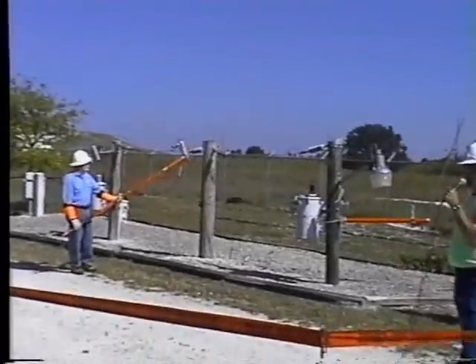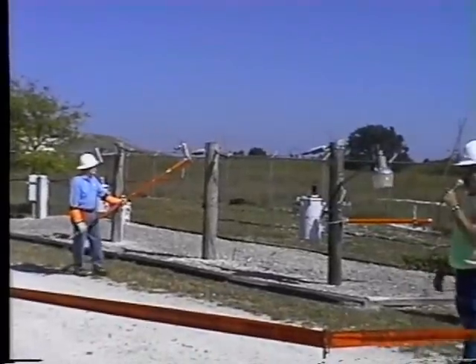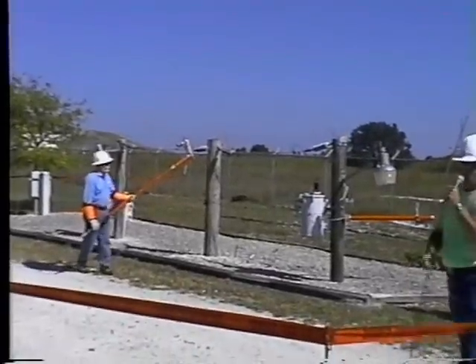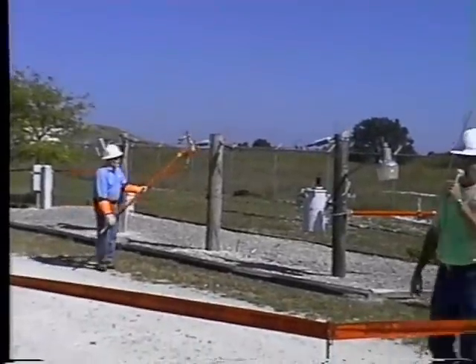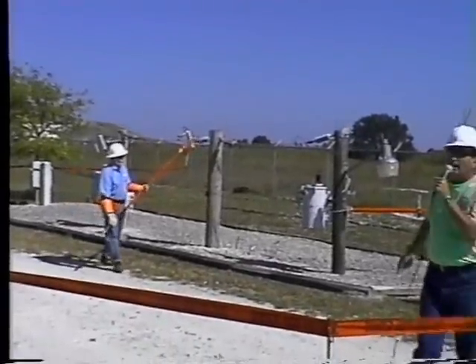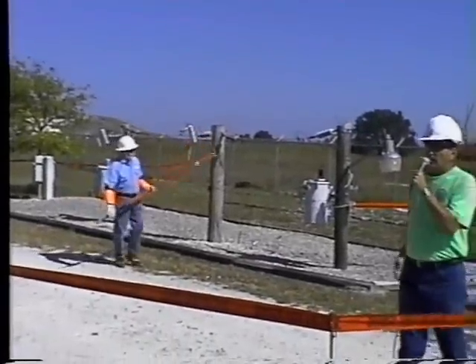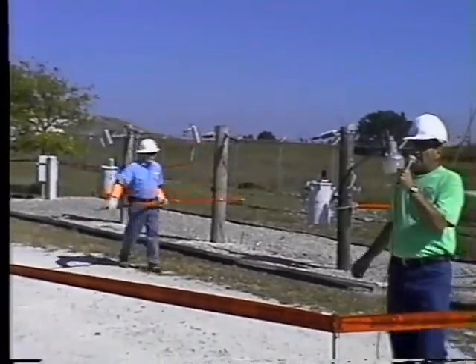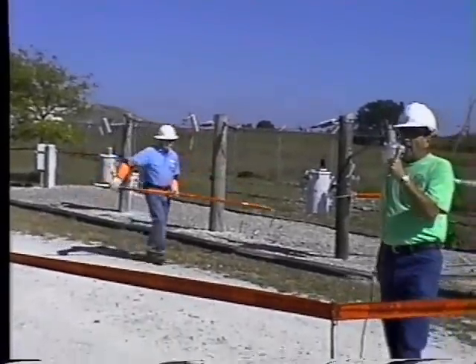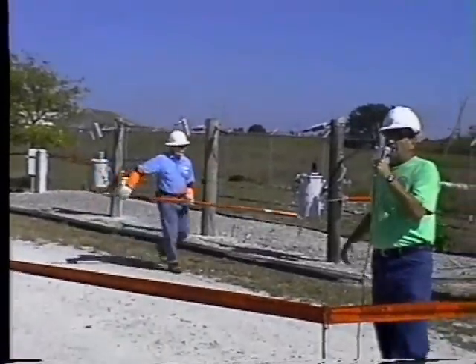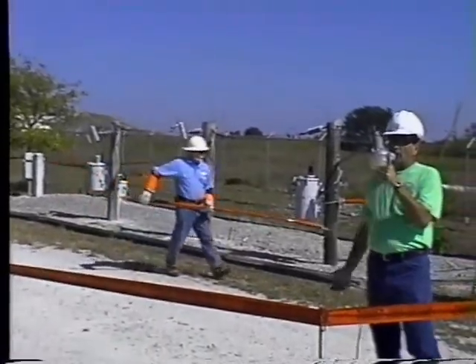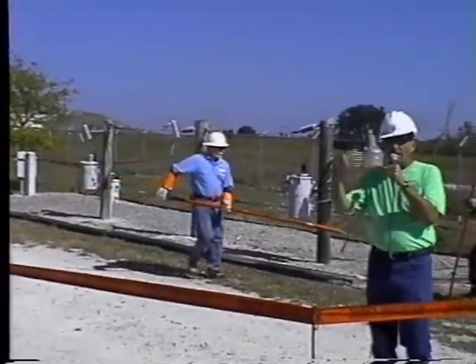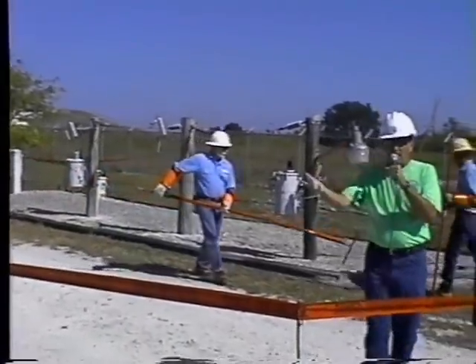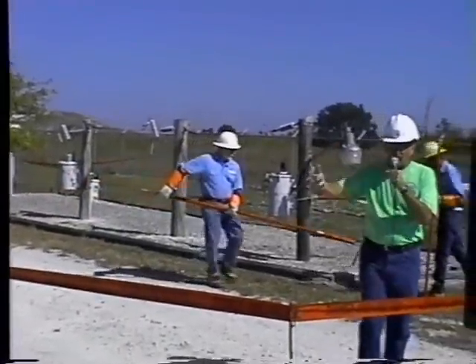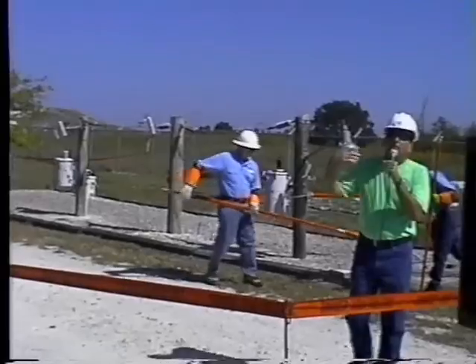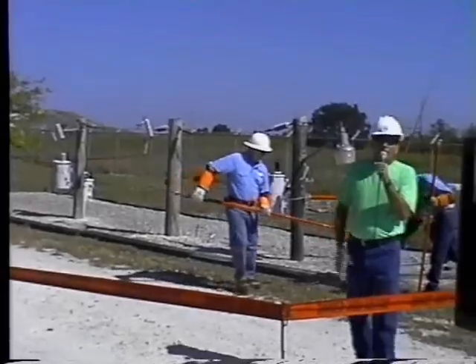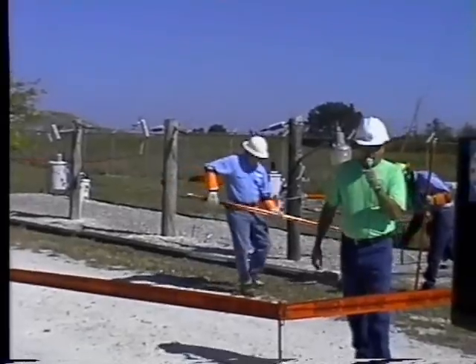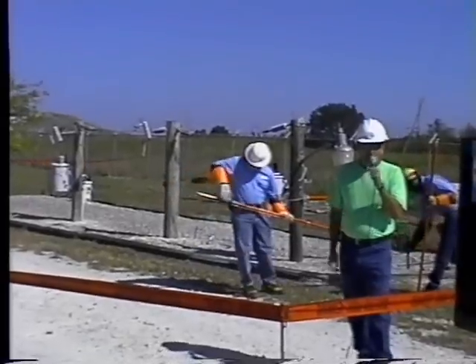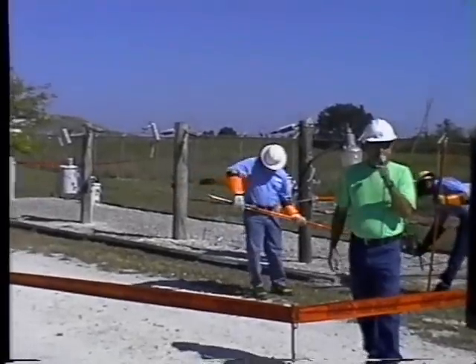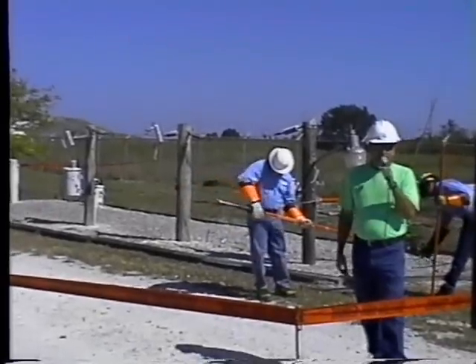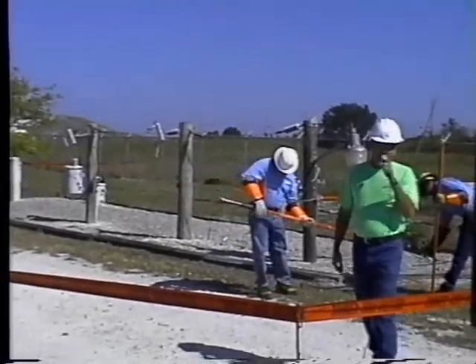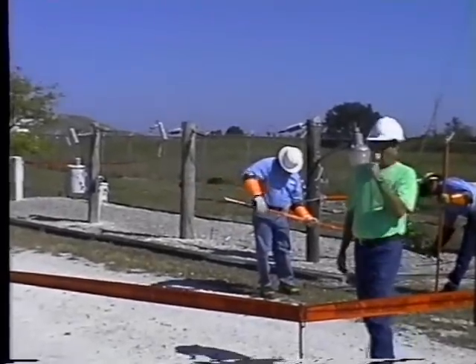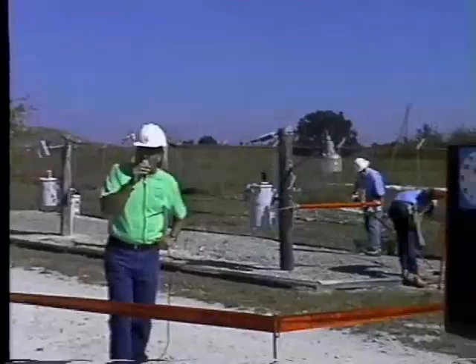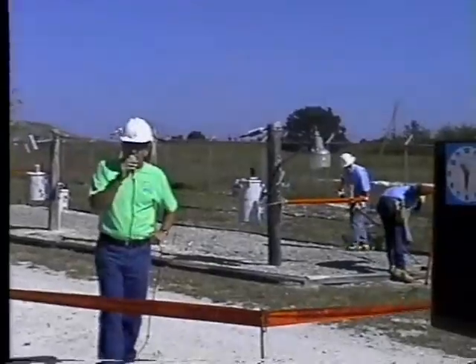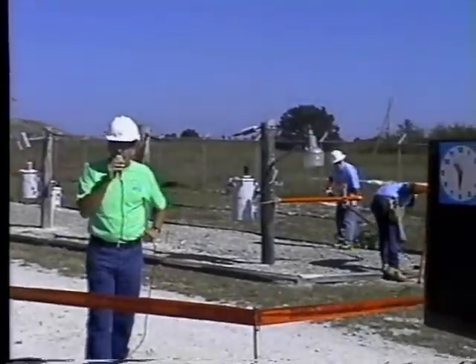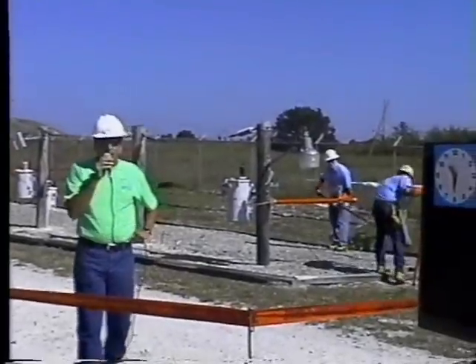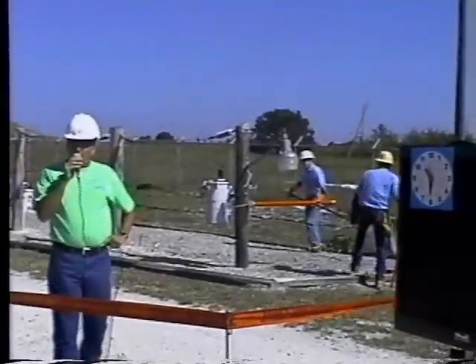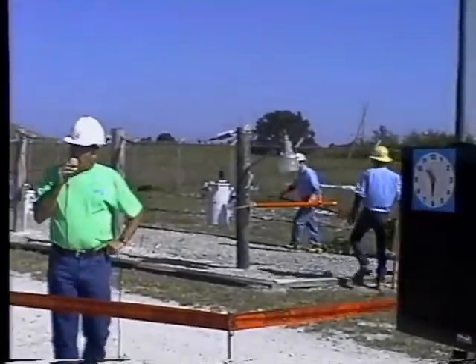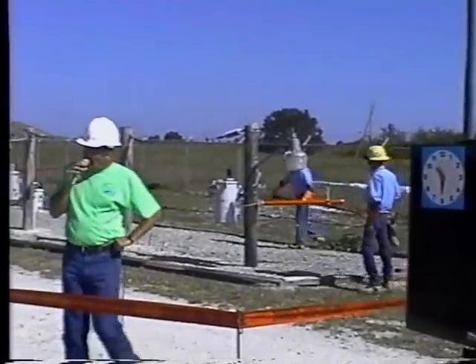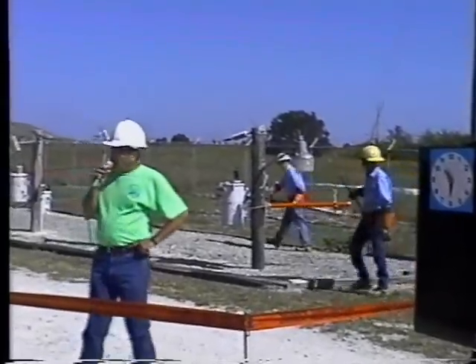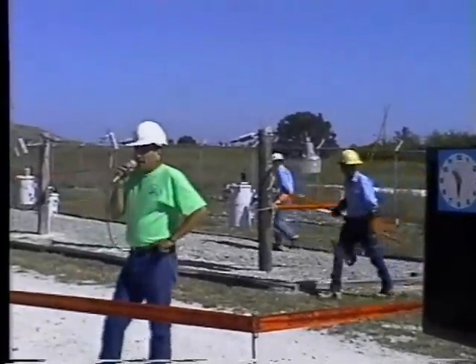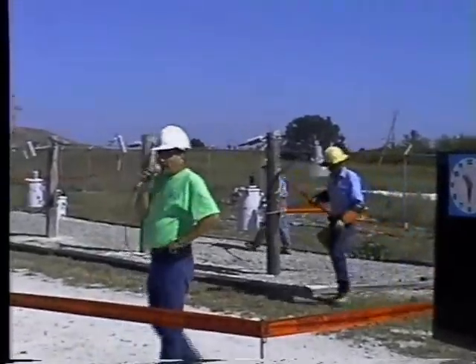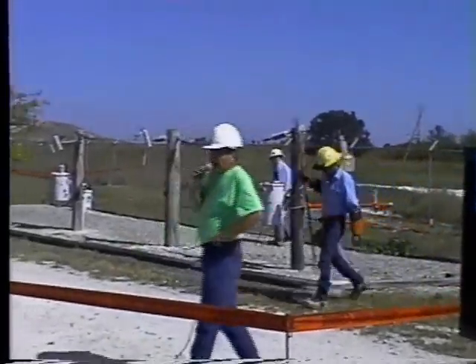So if that was a tree and the tree was in the power lines, and you were to go up and get on that tree, chances are you could be electrocuted — or a CB, an aluminum ladder, something of that nature.